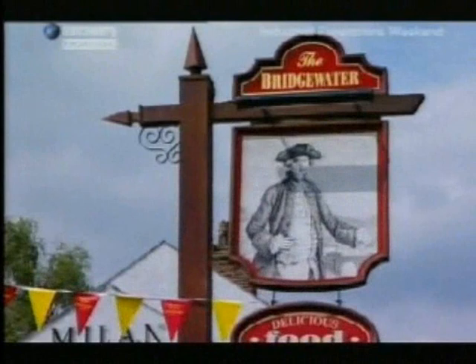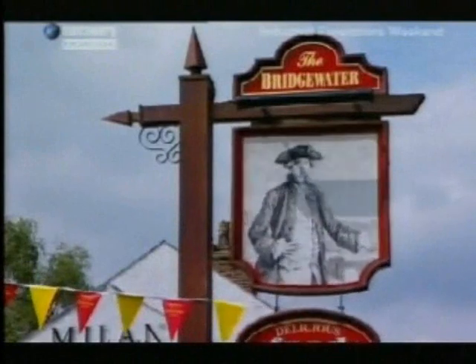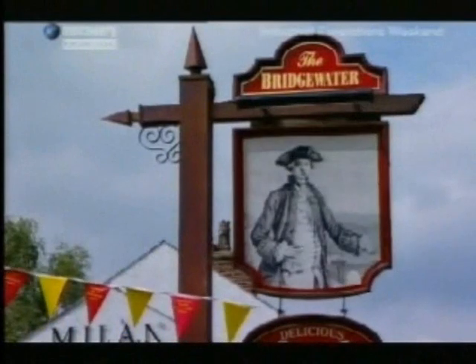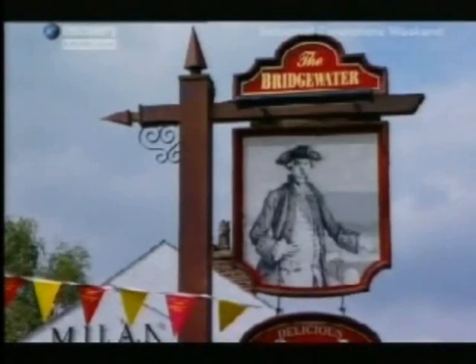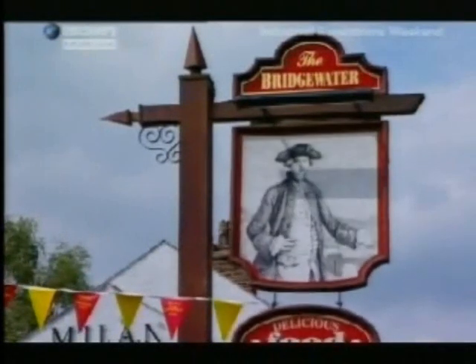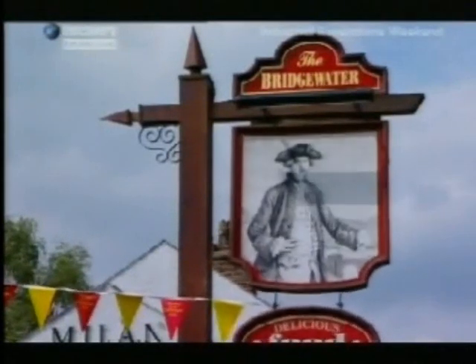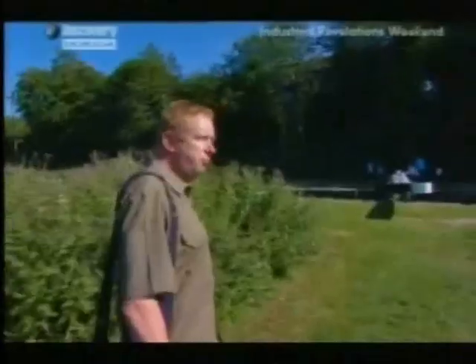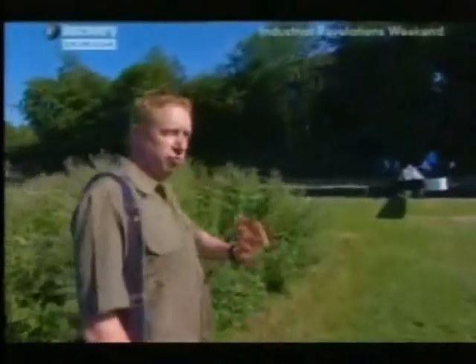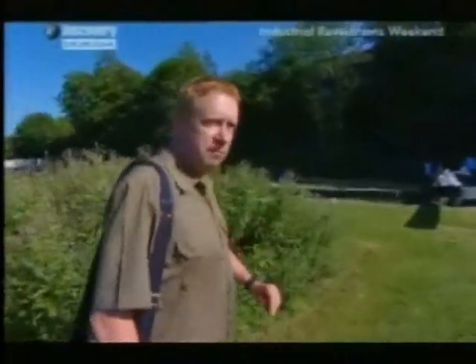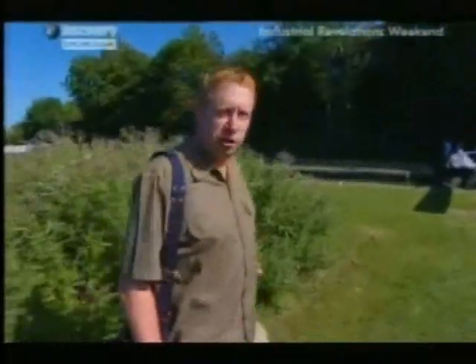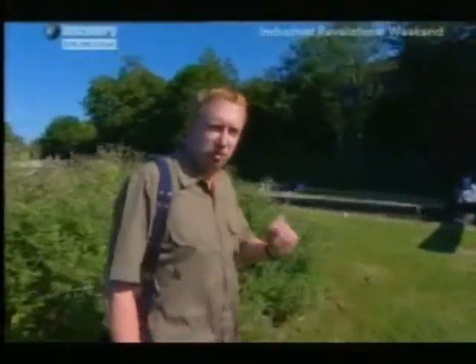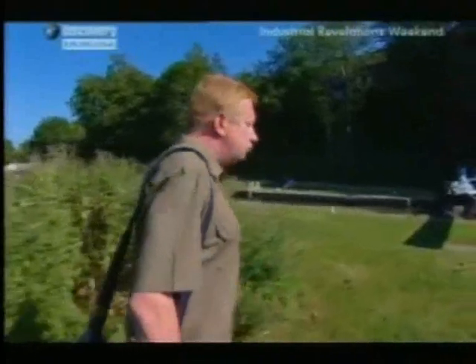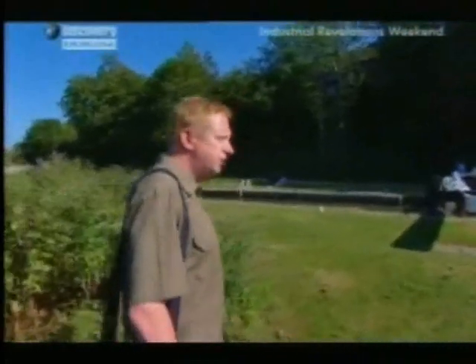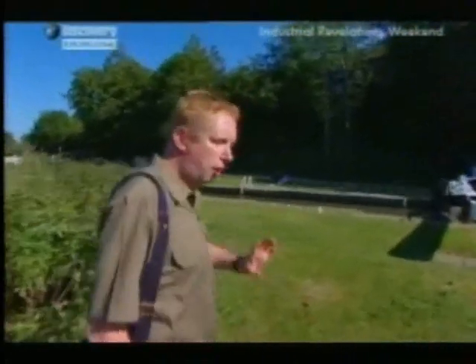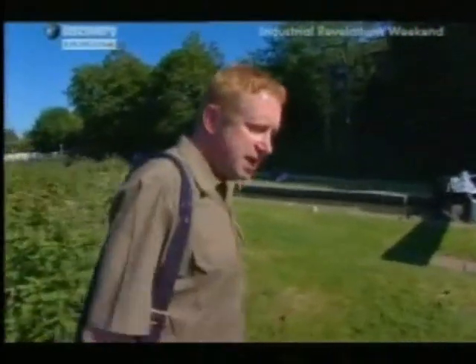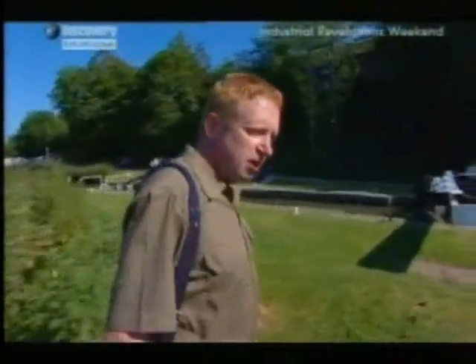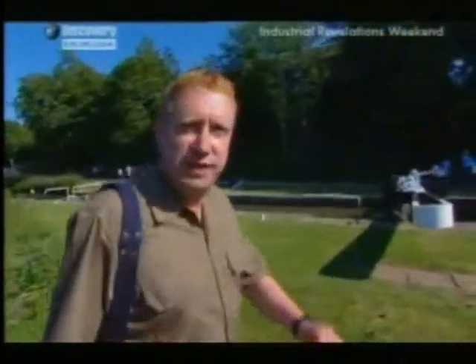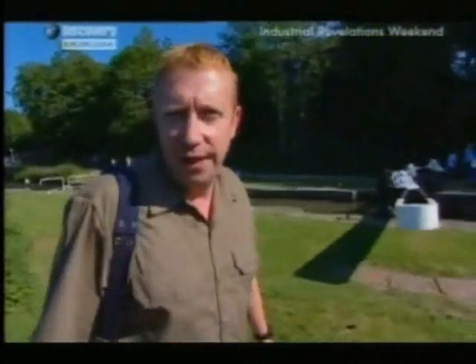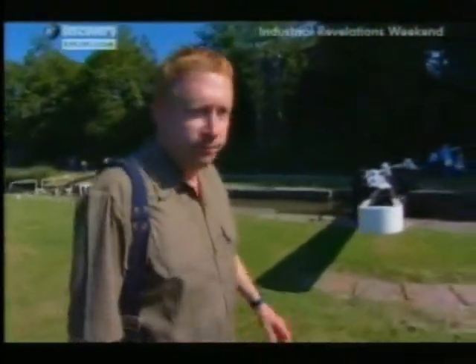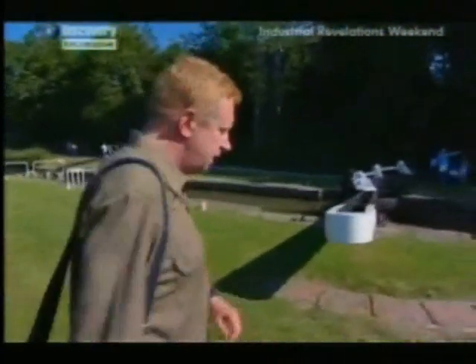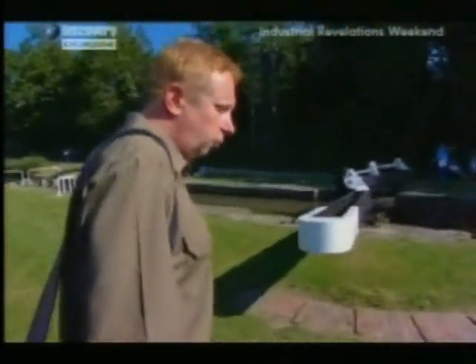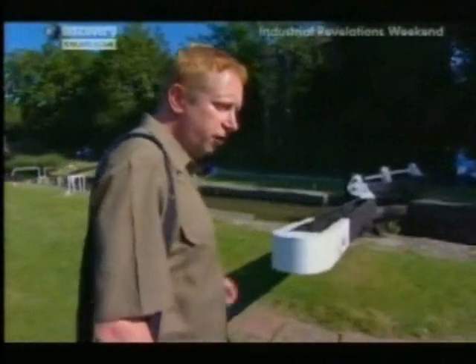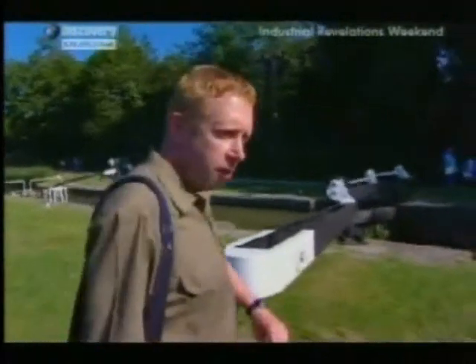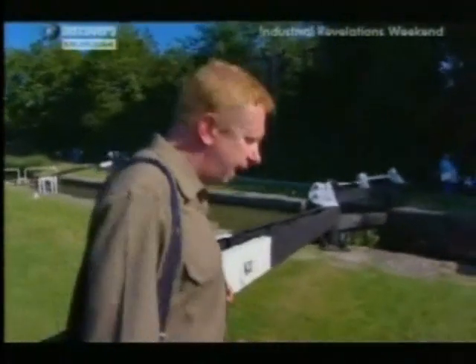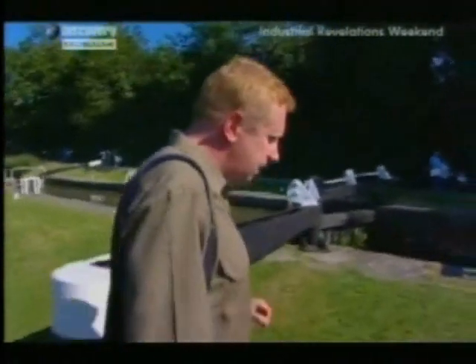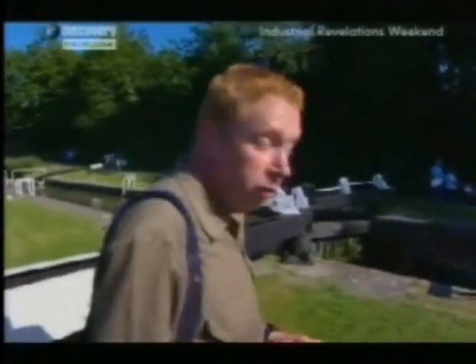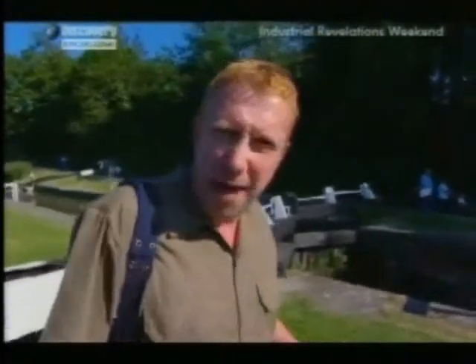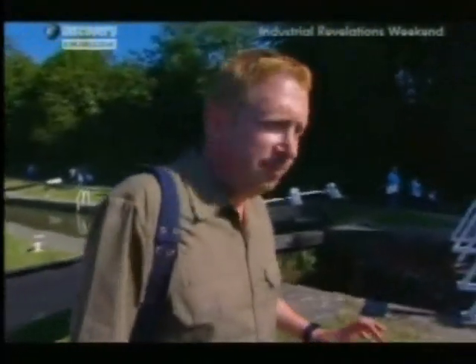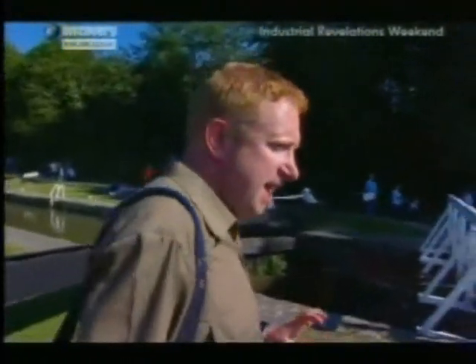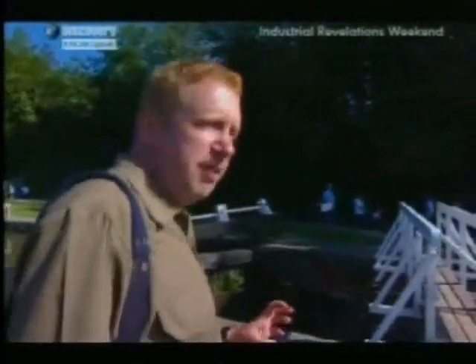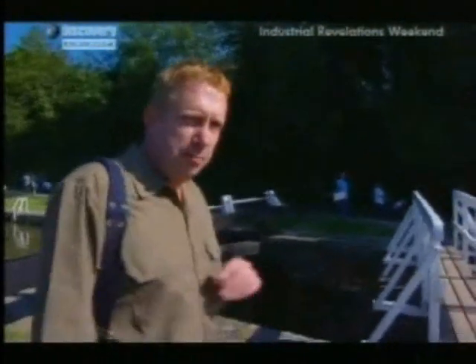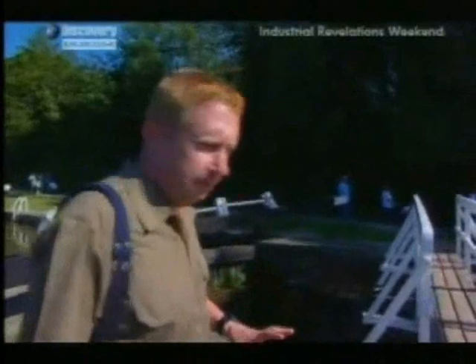The Duke of Bridgewater, like most young, well-educated gentlemen of the 18th century, was sent abroad on a grand tour to finish him off — a sort of gap year. He saw lots of Greek and Roman remains and brought a lot of them back with him, except that he never unpacked them.